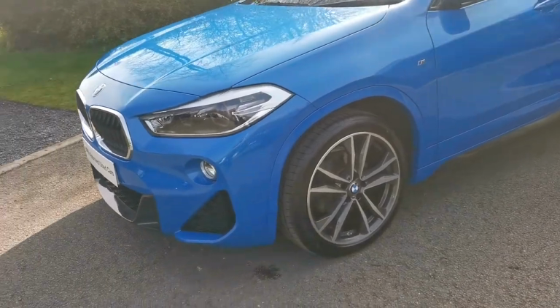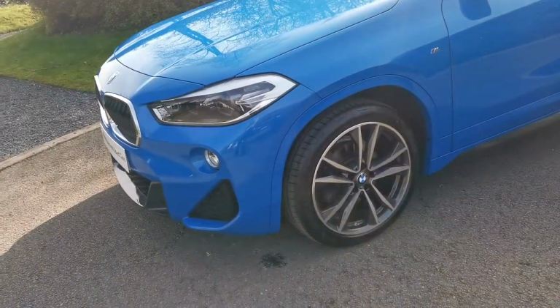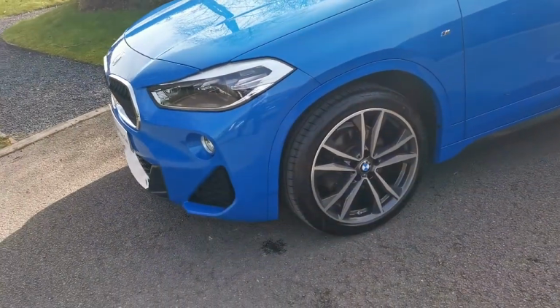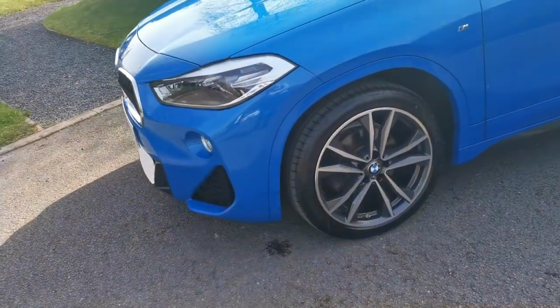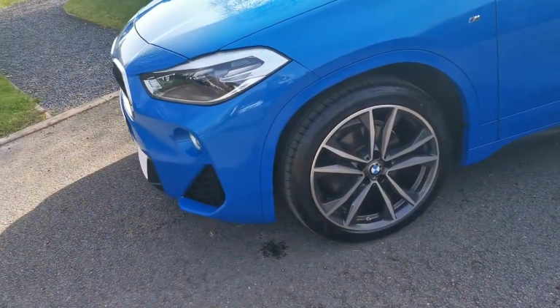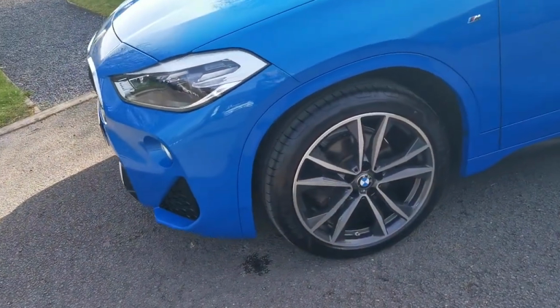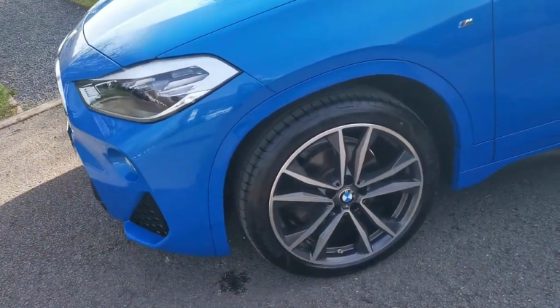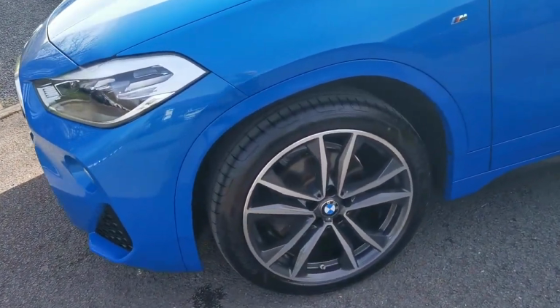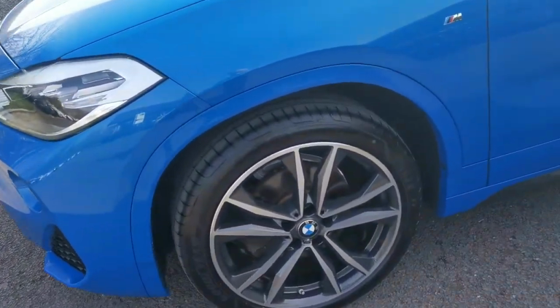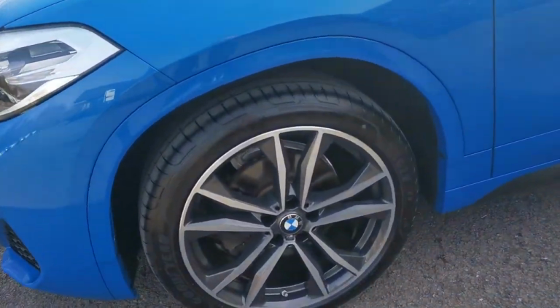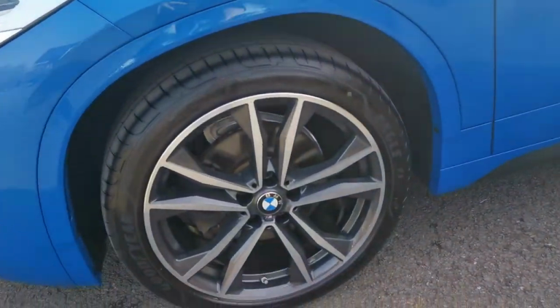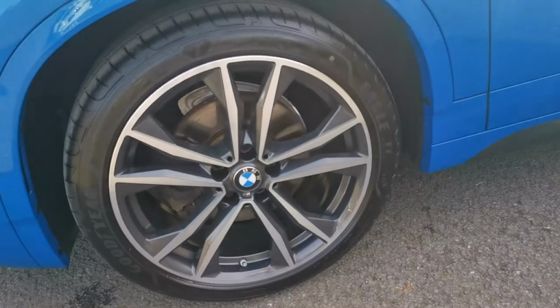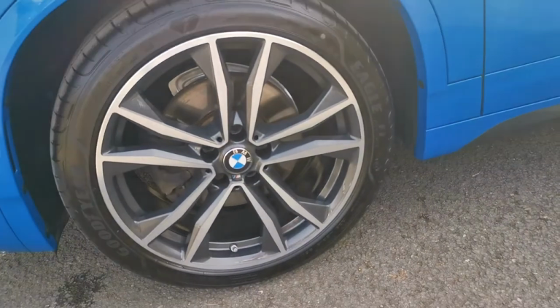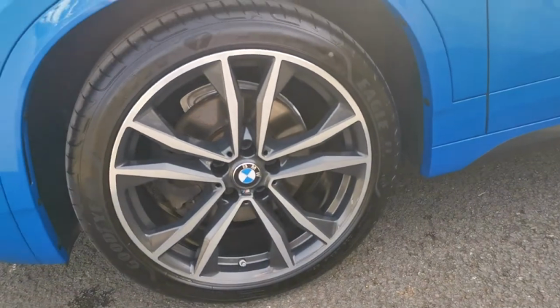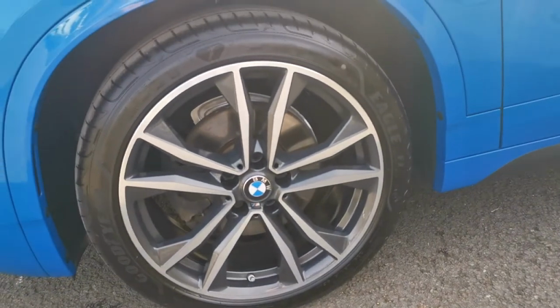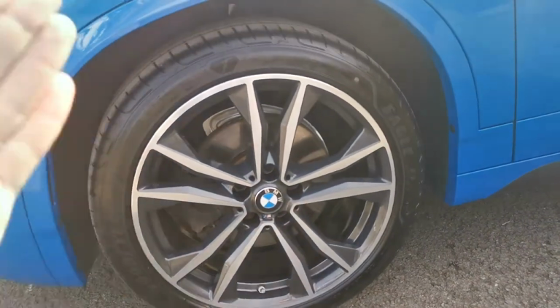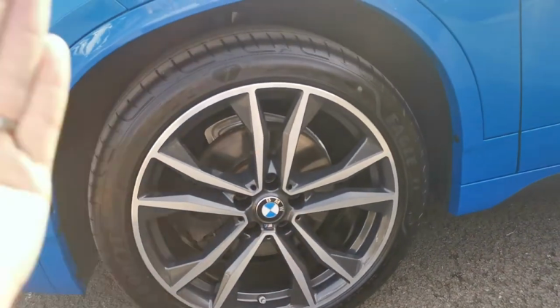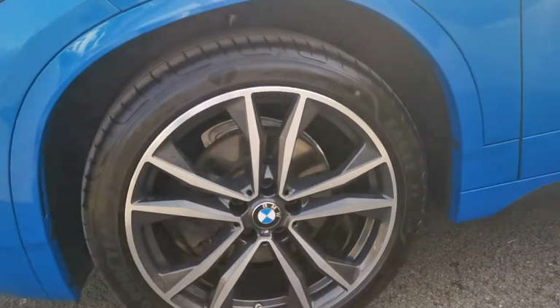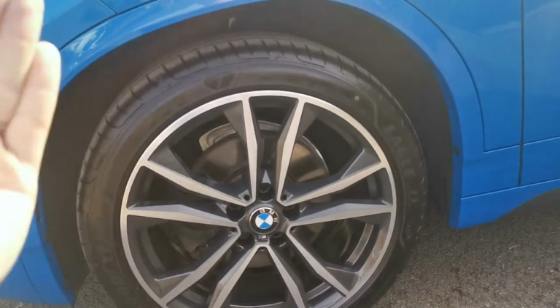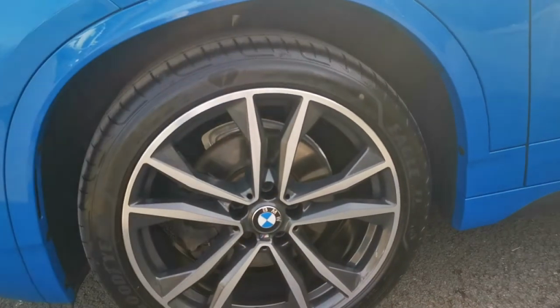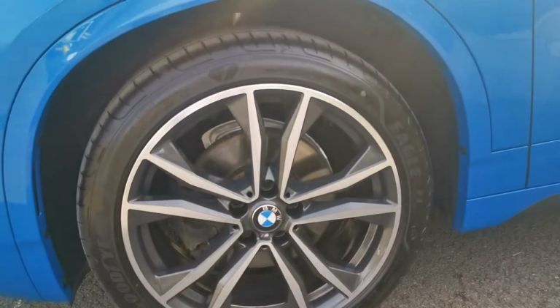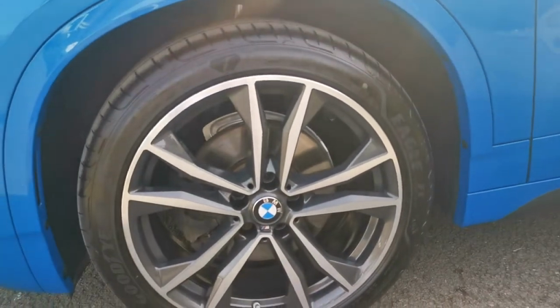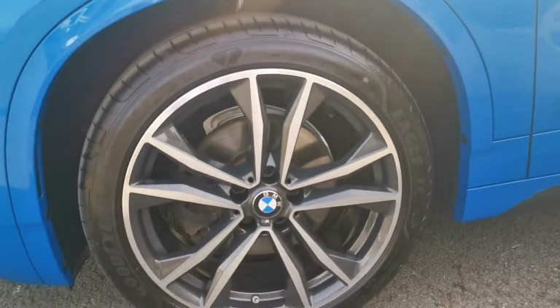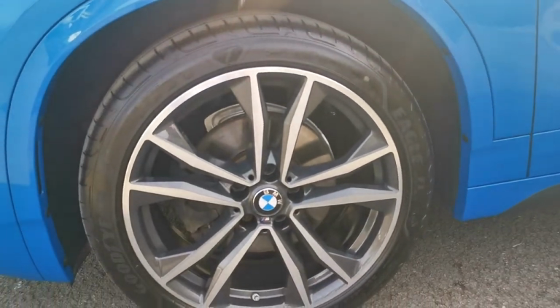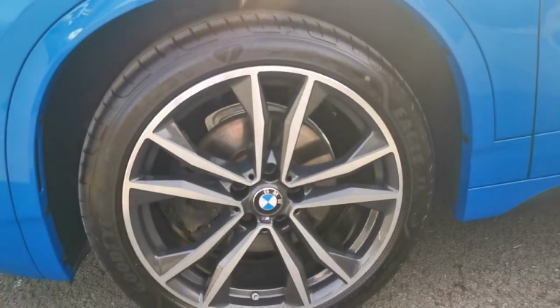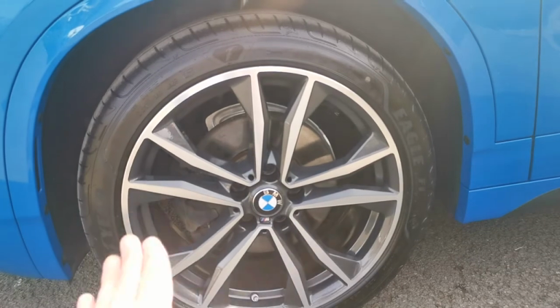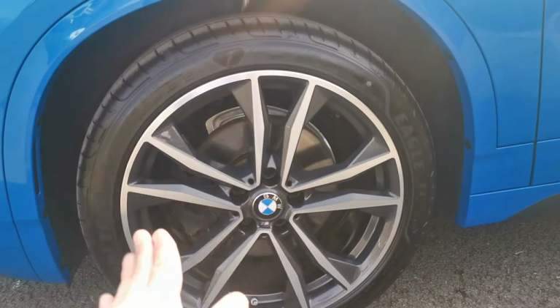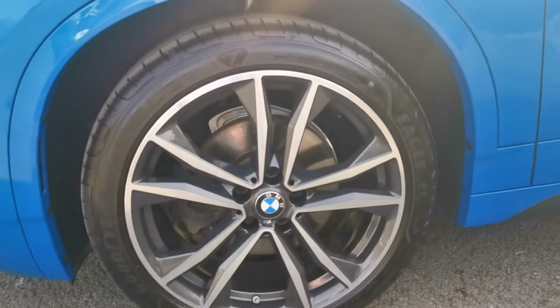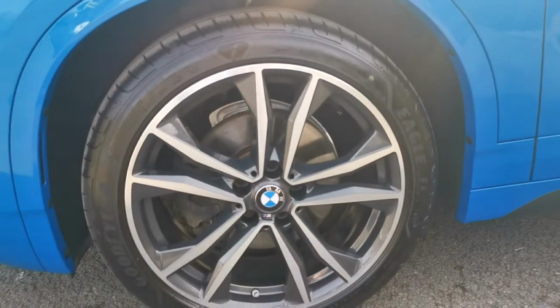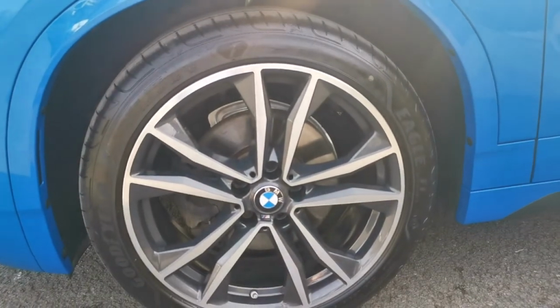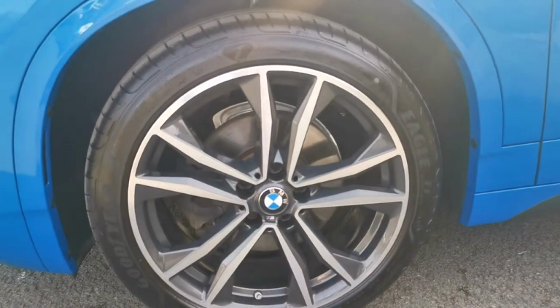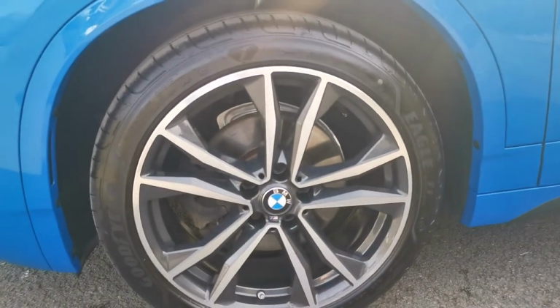Moving around, we've got the 19-inch double spoke alloy wheel. There's a lovely diamond cut front face to it — a polished, almost diamond cut front face — and then we have this darker grey inlay which really makes the wheels pop and stand out.